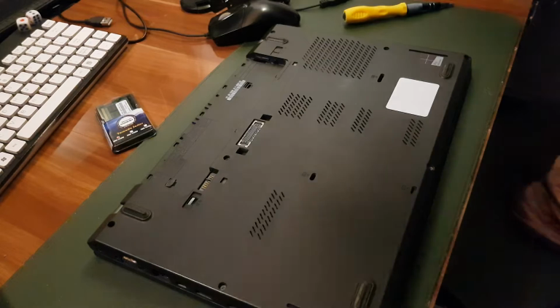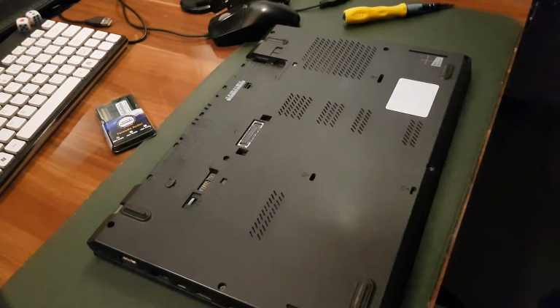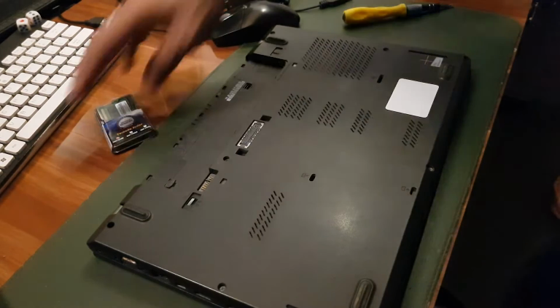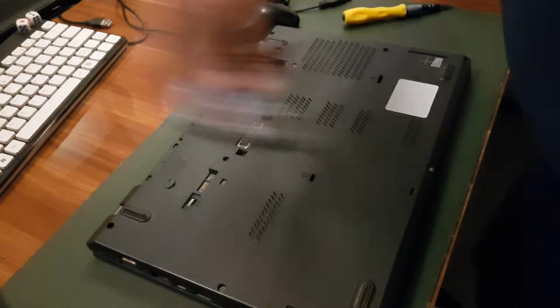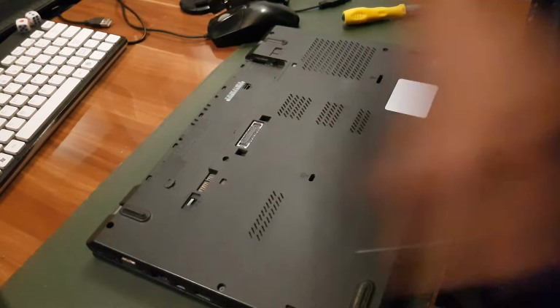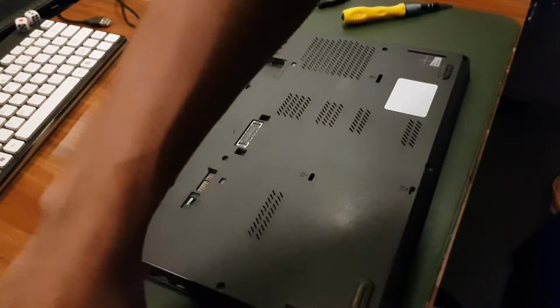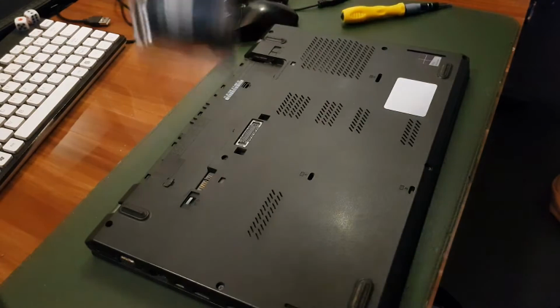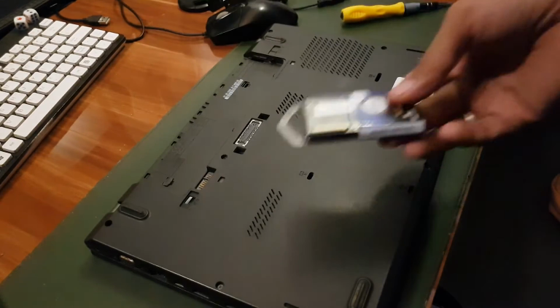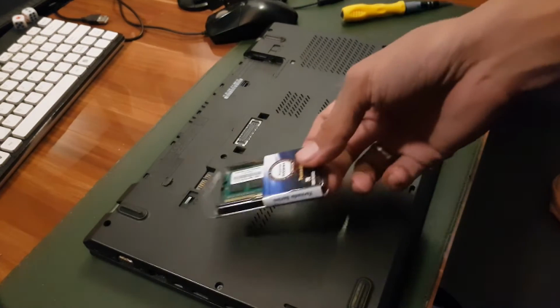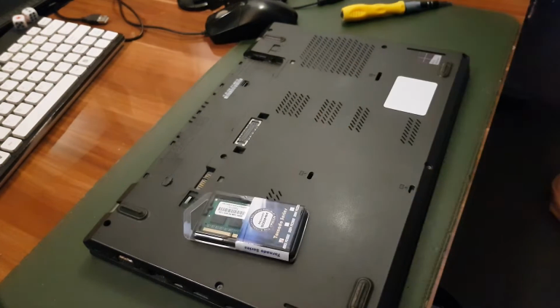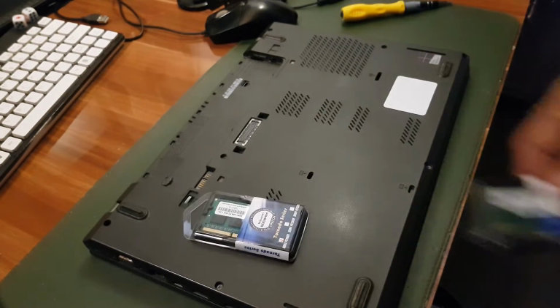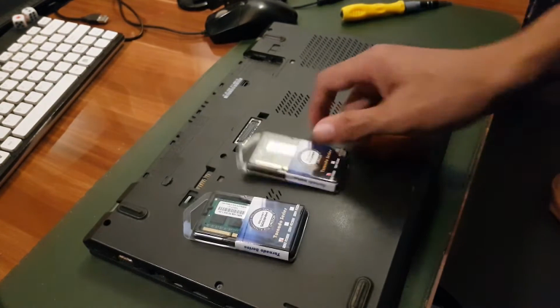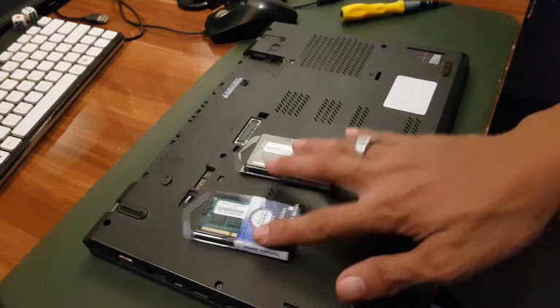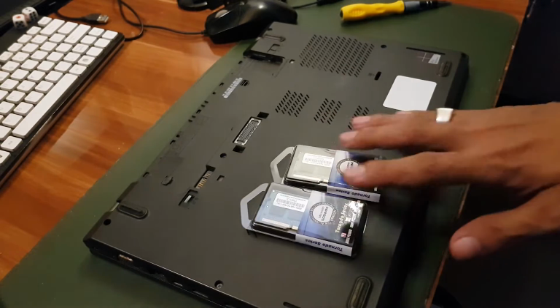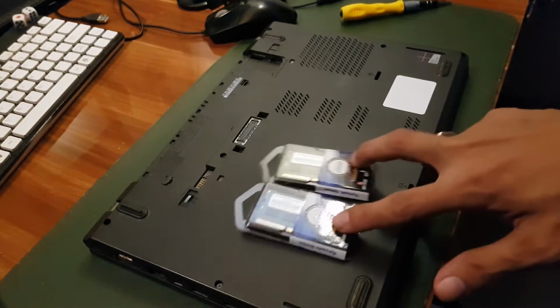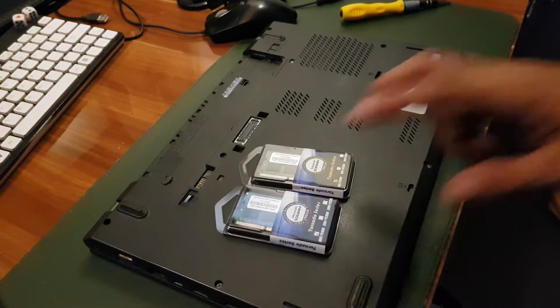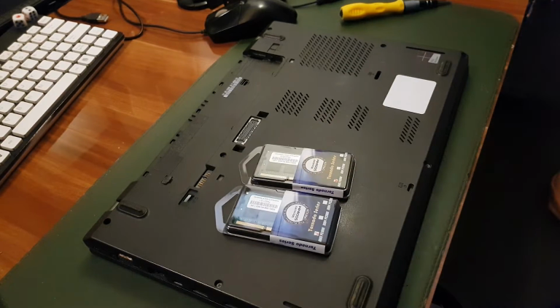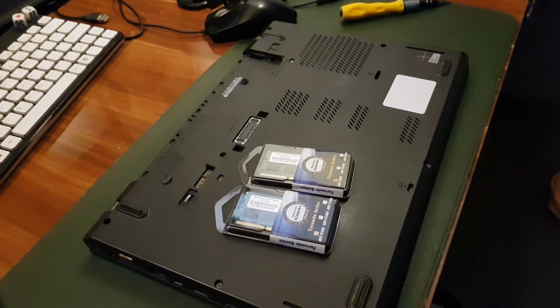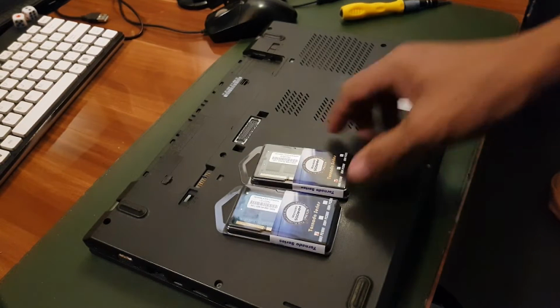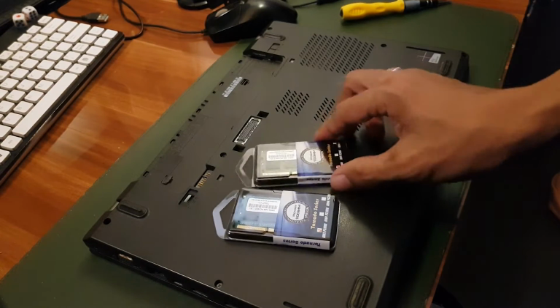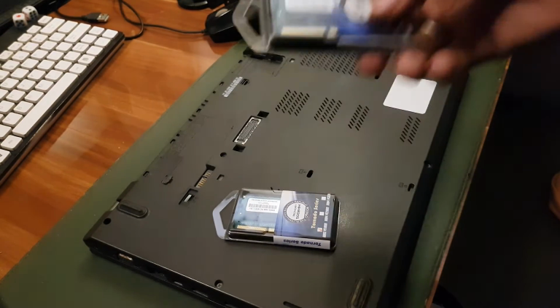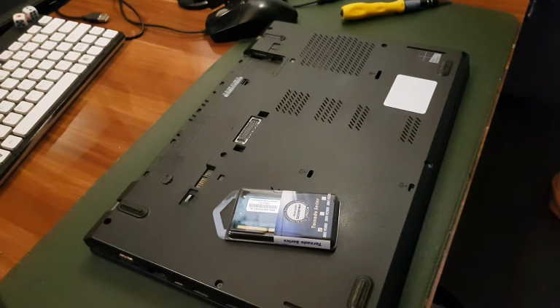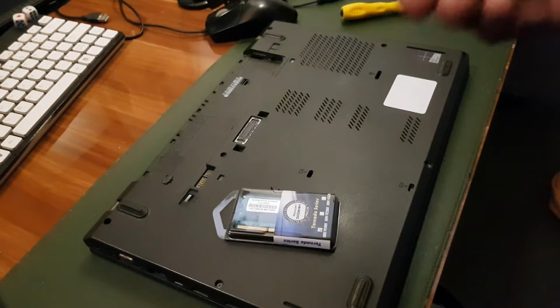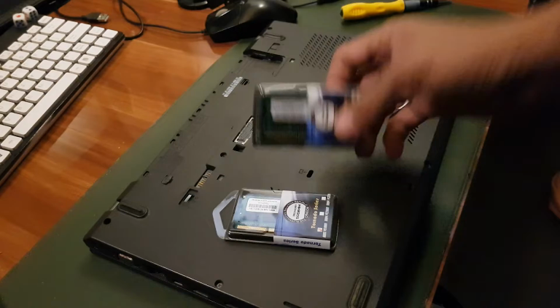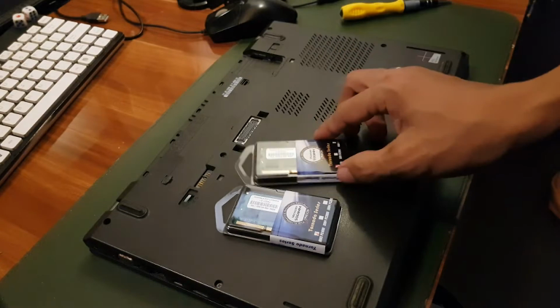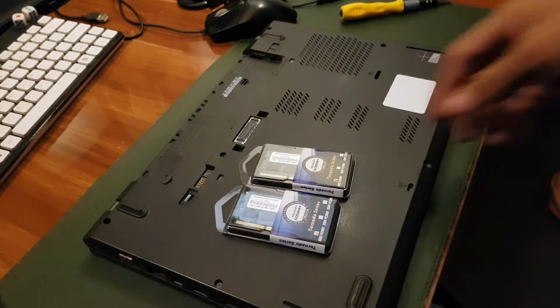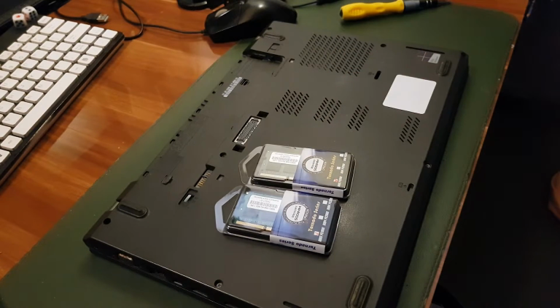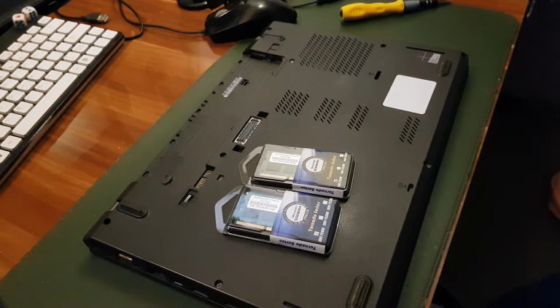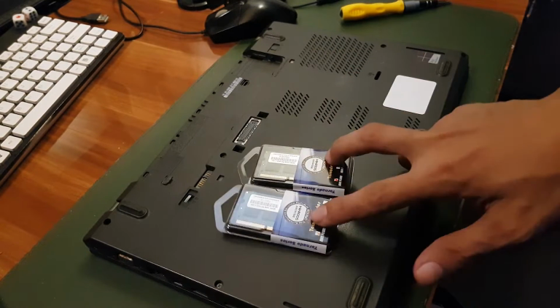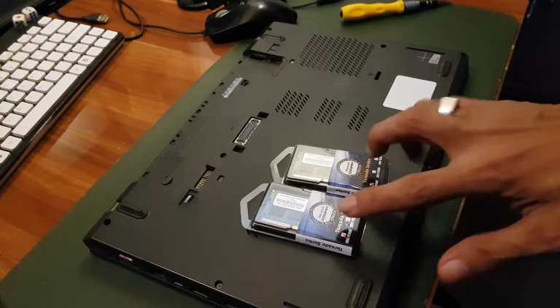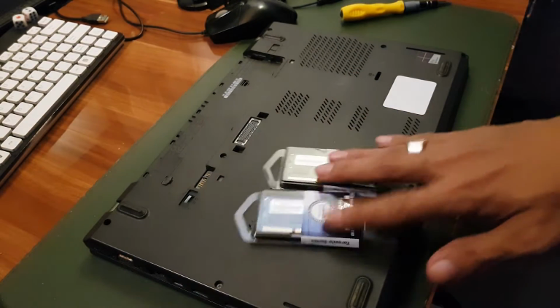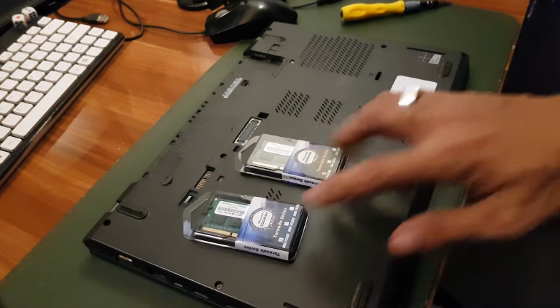In this video I'm going to show you how to replace or upgrade the RAM of your laptop. It is recommended to use RAM sticks with the same brand, sizes or capacities, and speed.